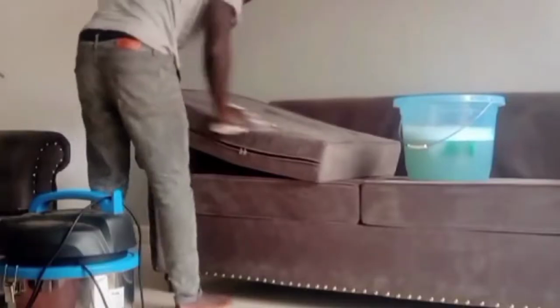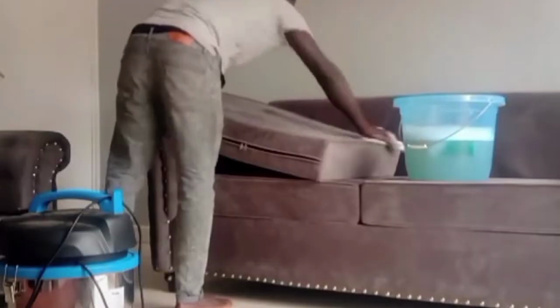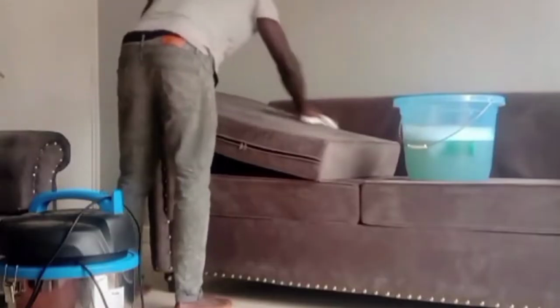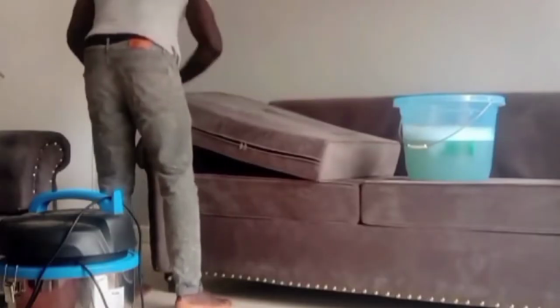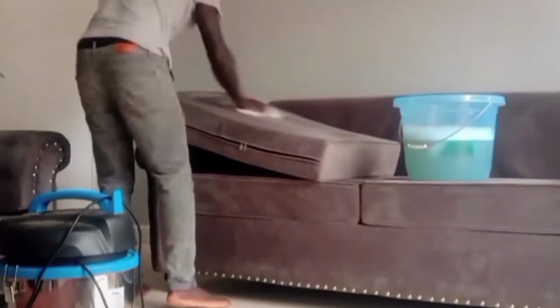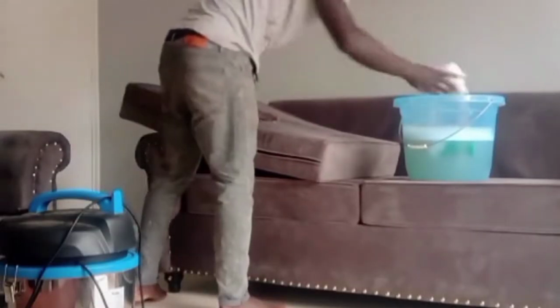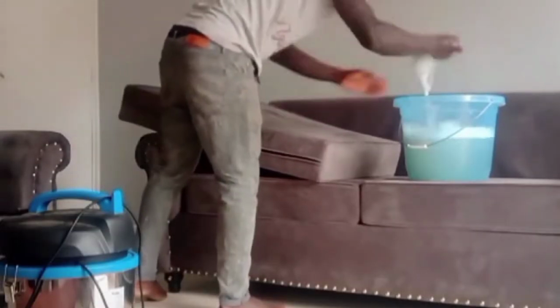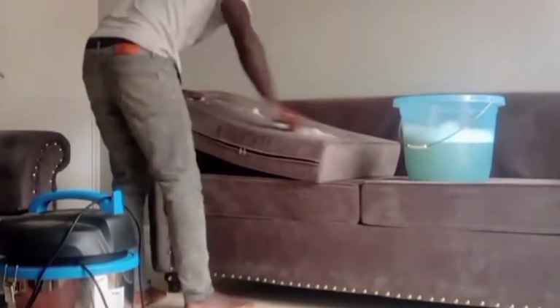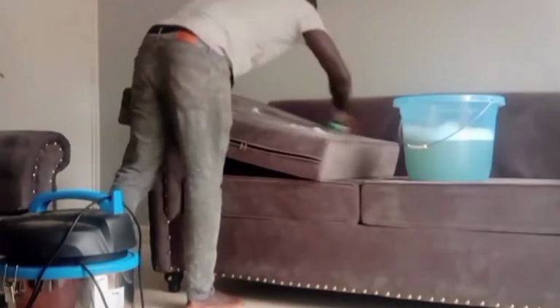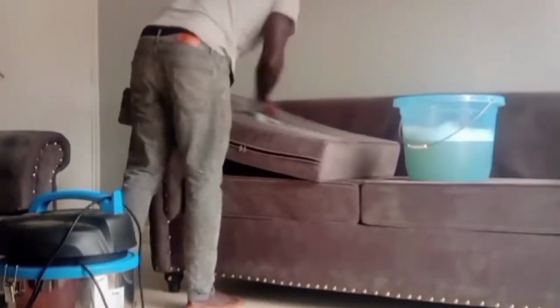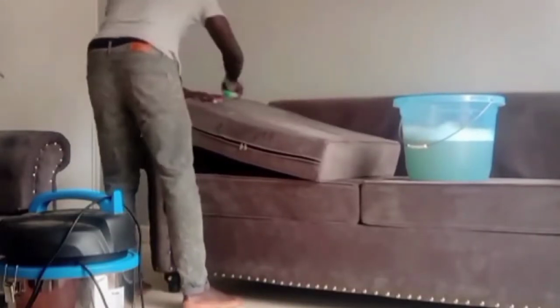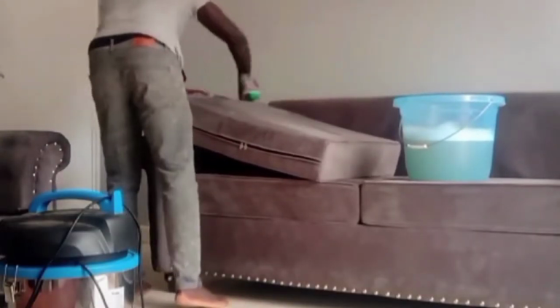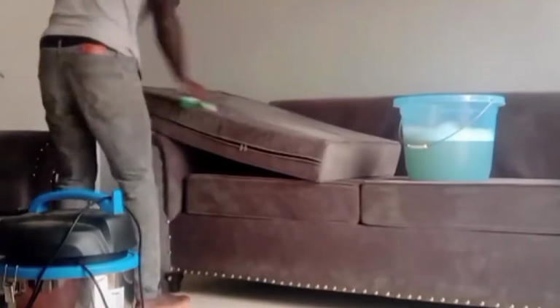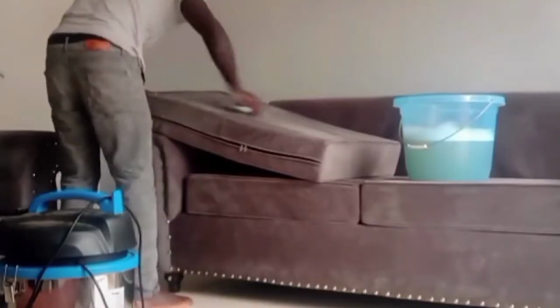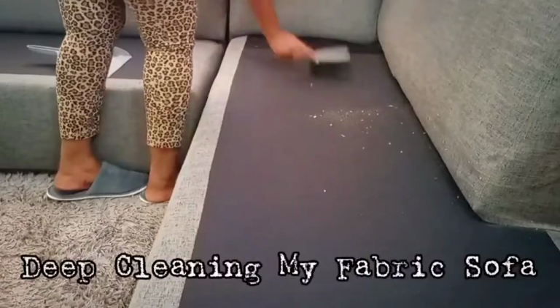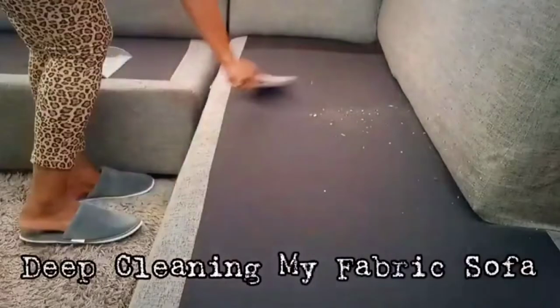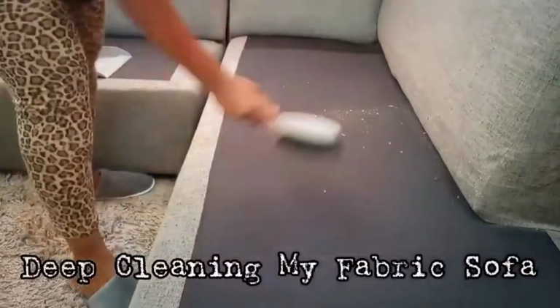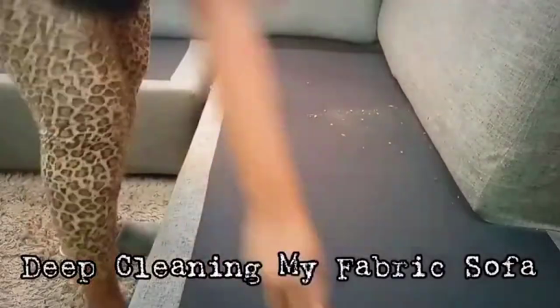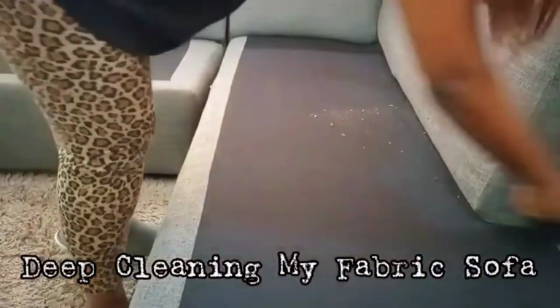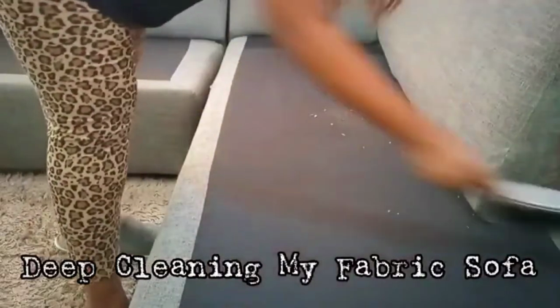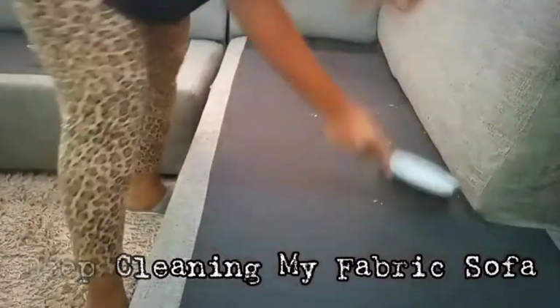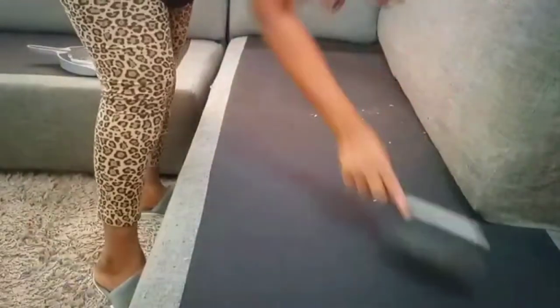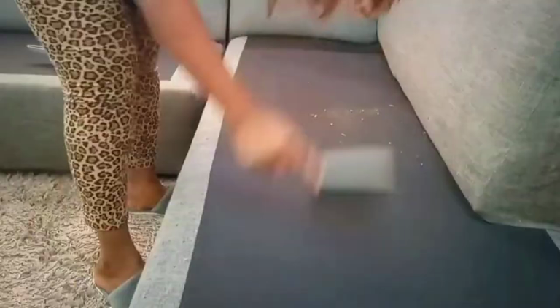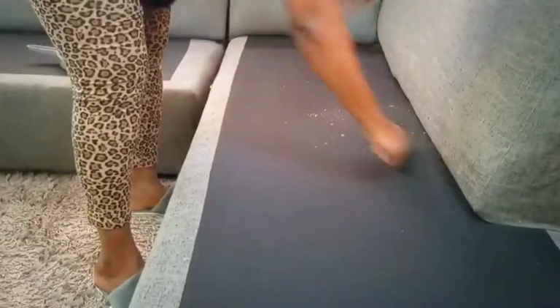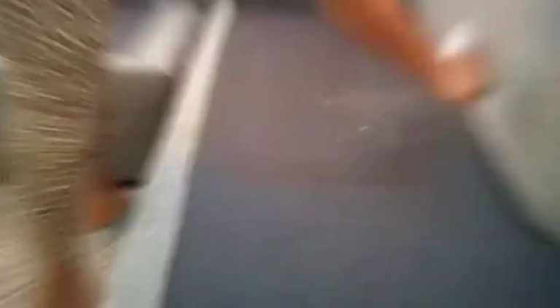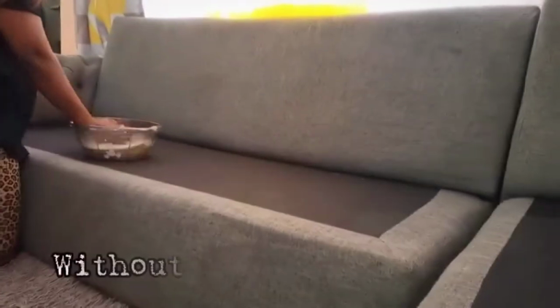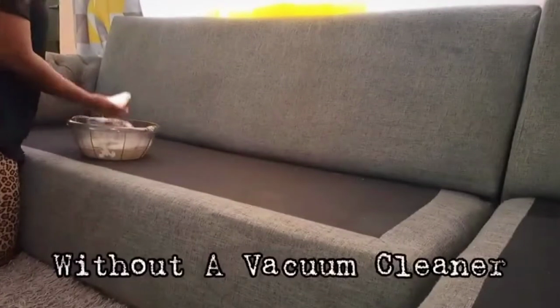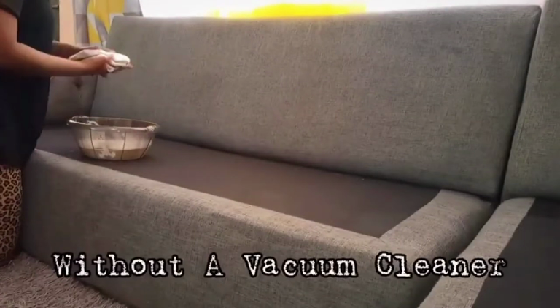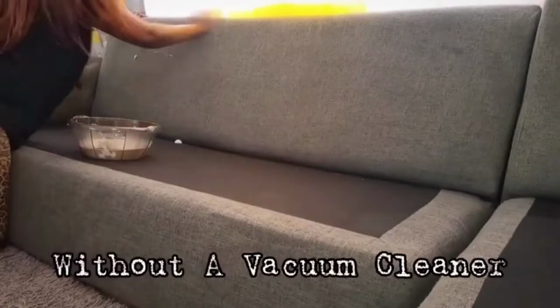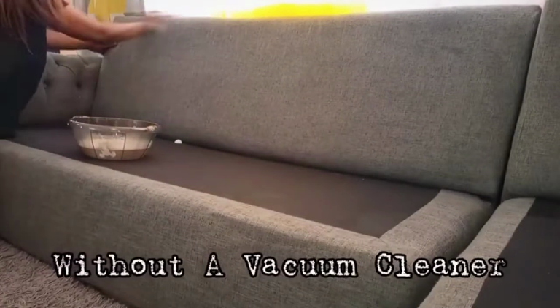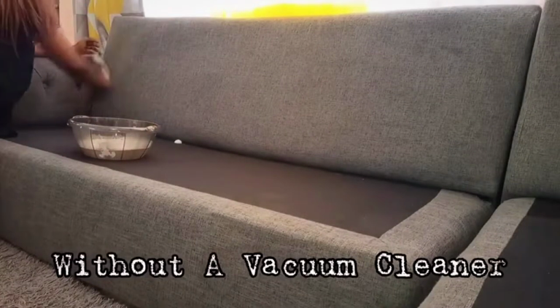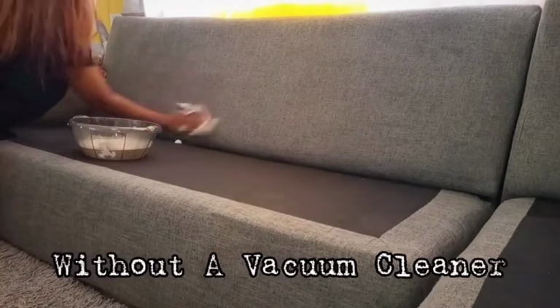For tougher stains, sprinkle a generous amount of baking soda on the affected area and let it sit for 10 to 15 minutes. After that, use the soft bristled brush to gently scrub the baking soda into the stain. Once you're done scrubbing, use the damp cloth to wipe away the baking soda.